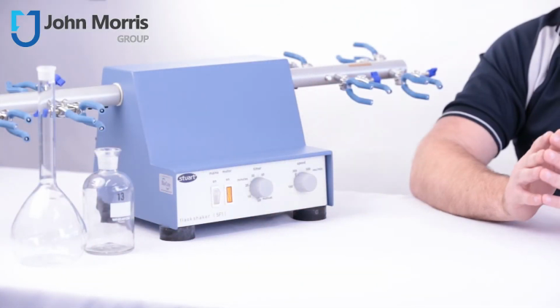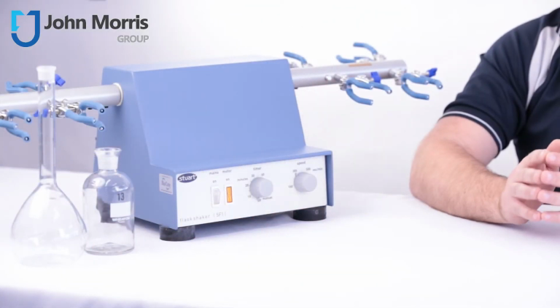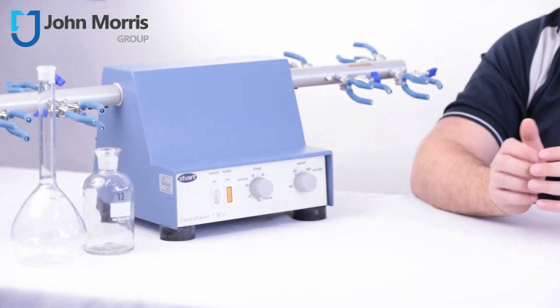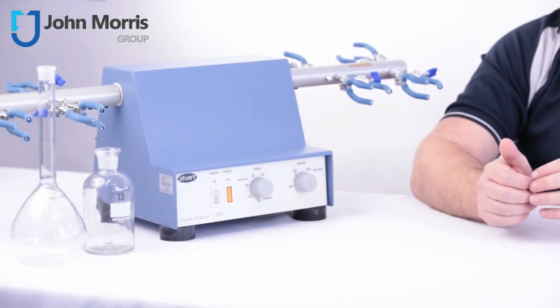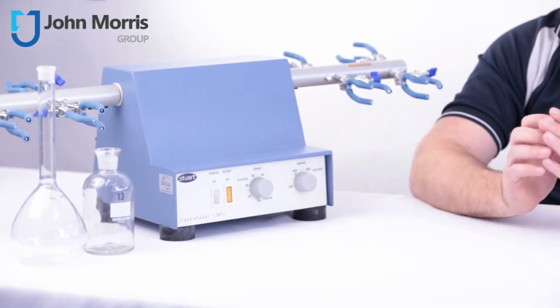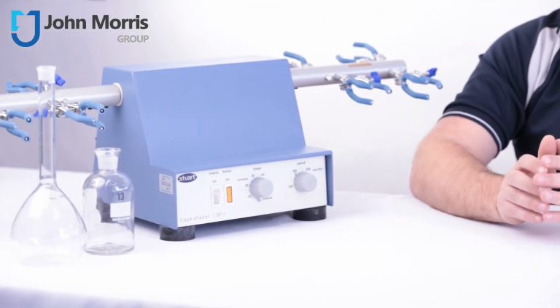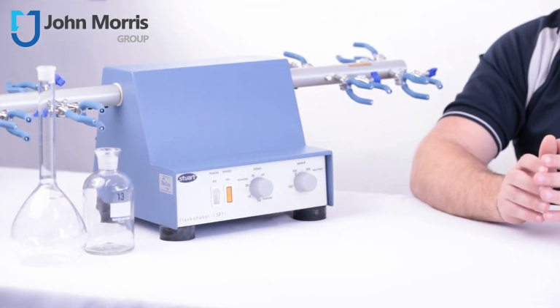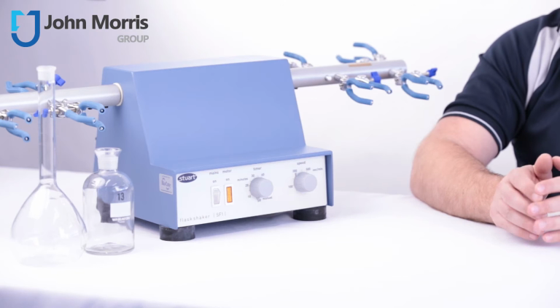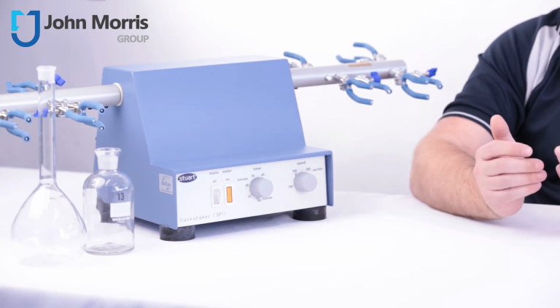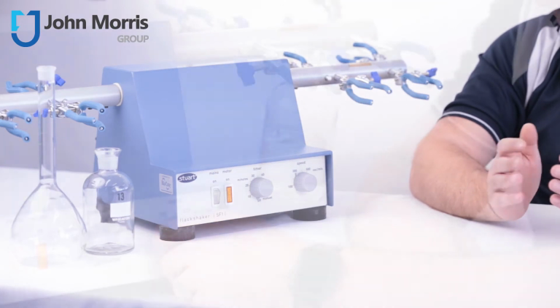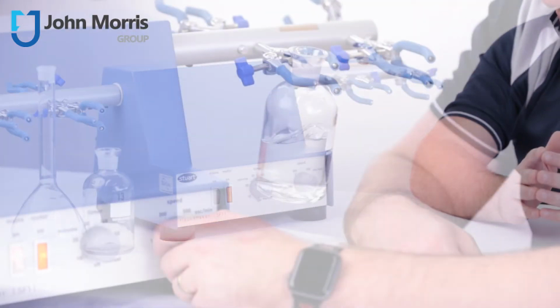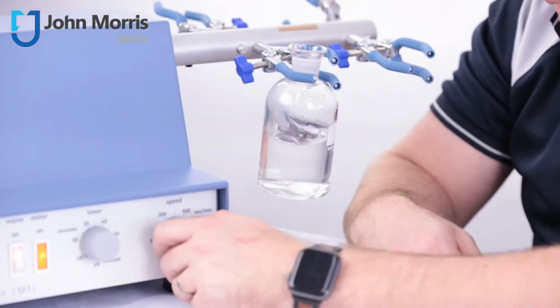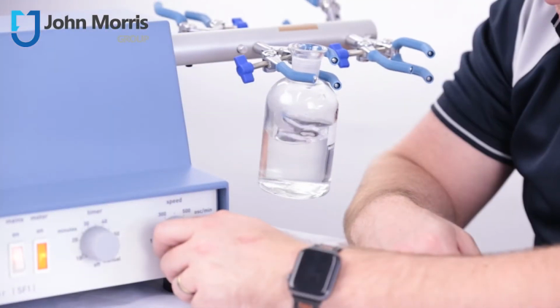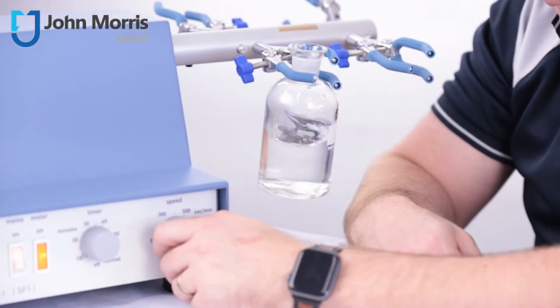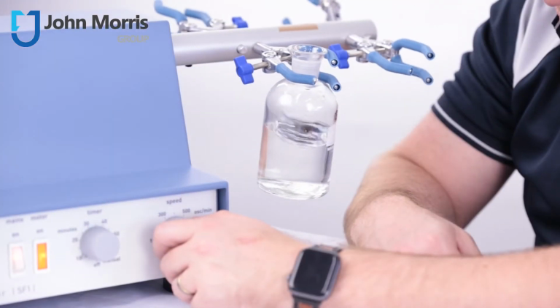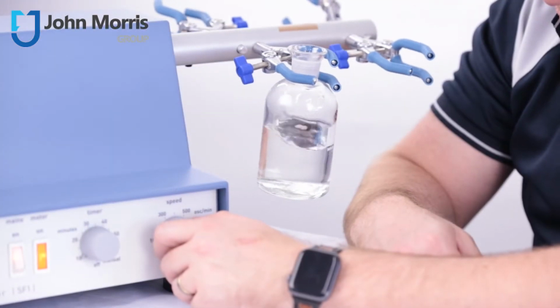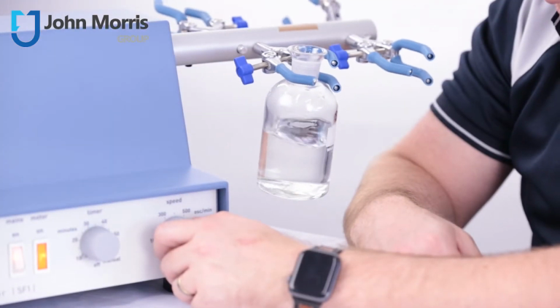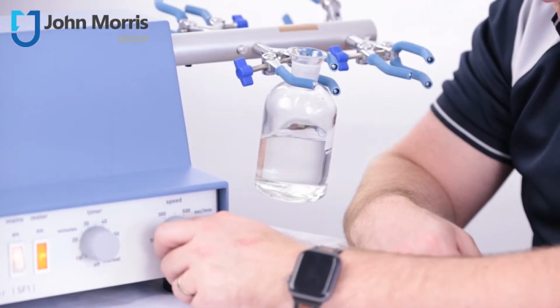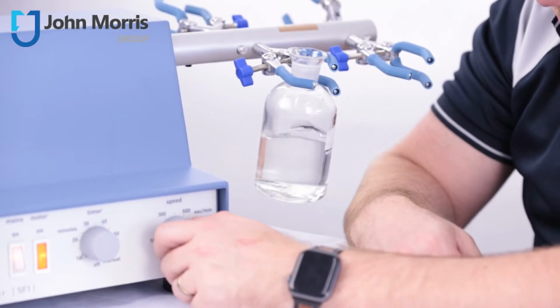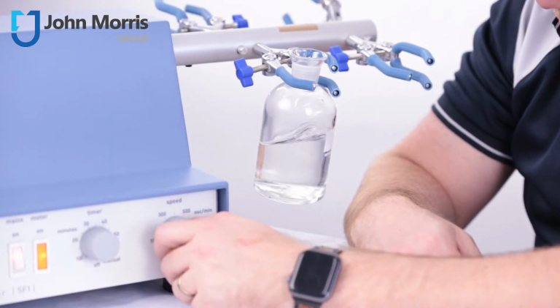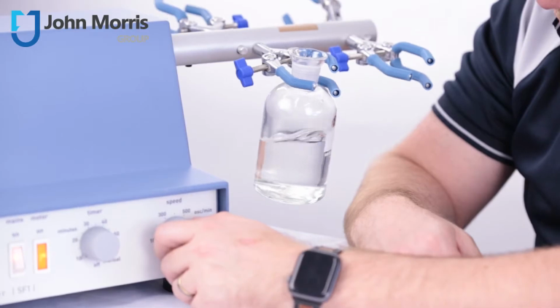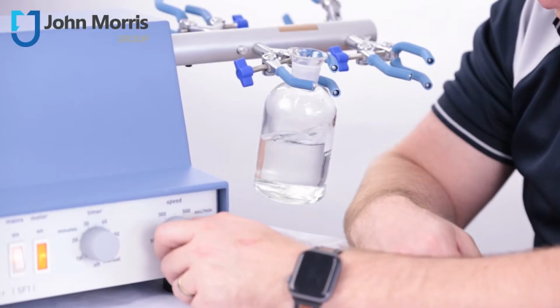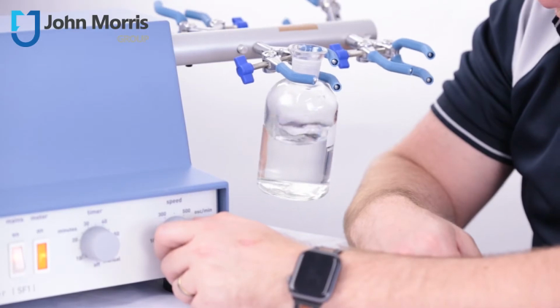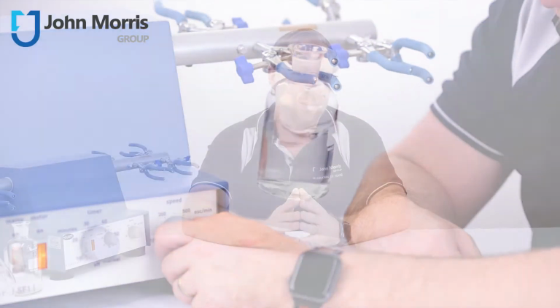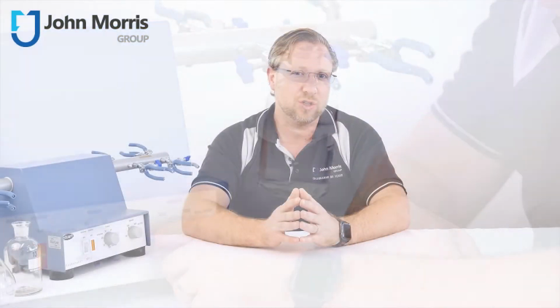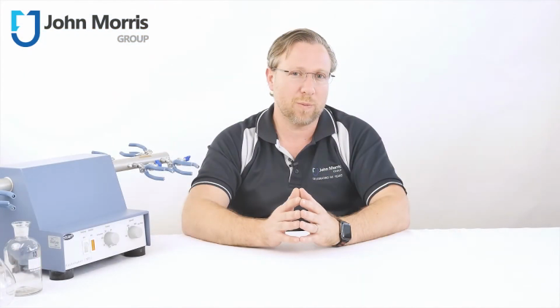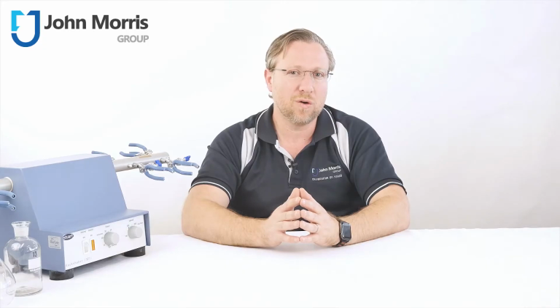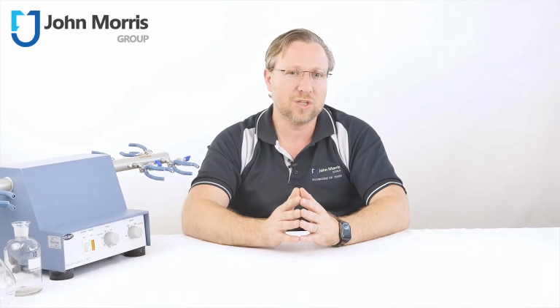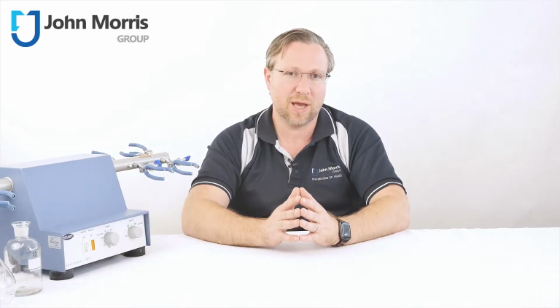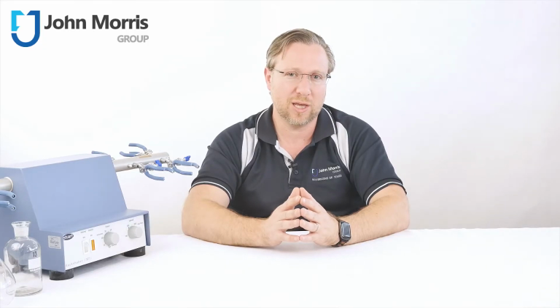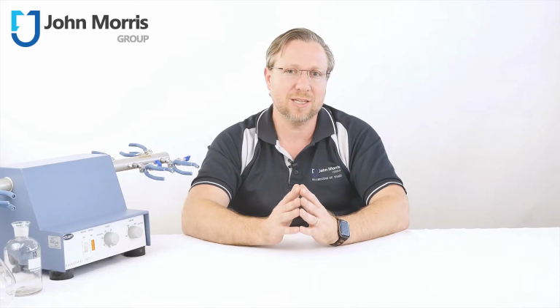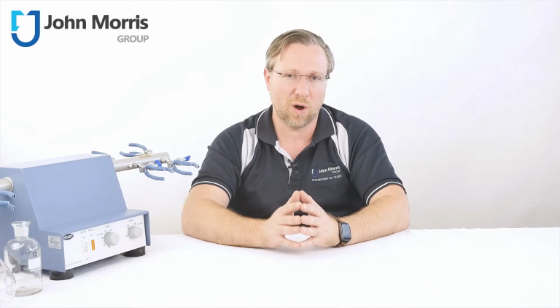Now, these handy apparatuses are used in laboratories to mix, agitate, or help keep substances in suspension in a tube or a flask. And they're particularly useful for applications where prolonged reciprocating shaking is required.